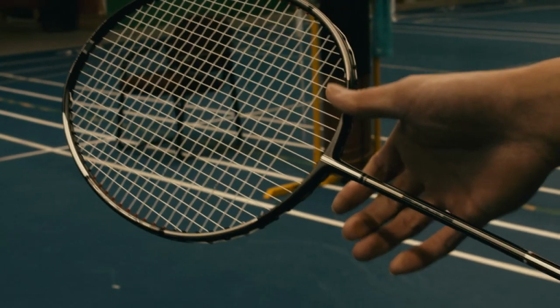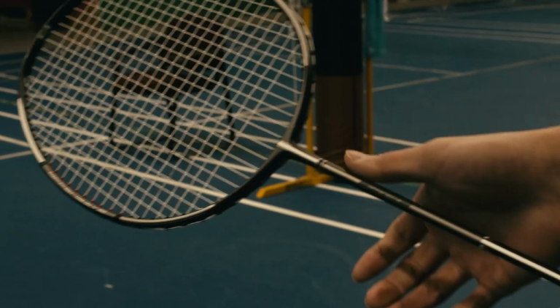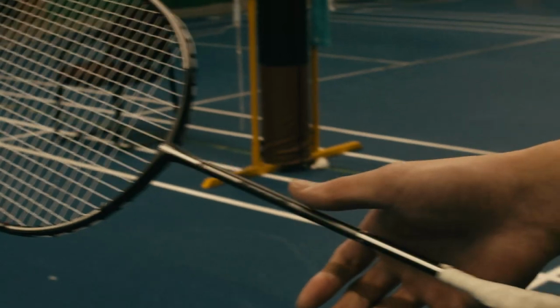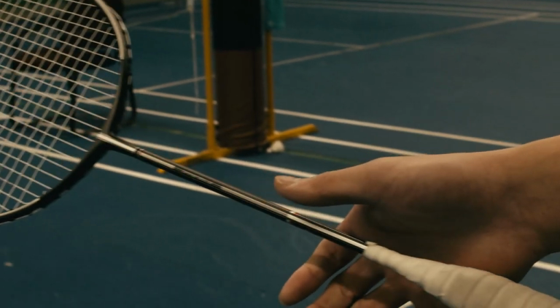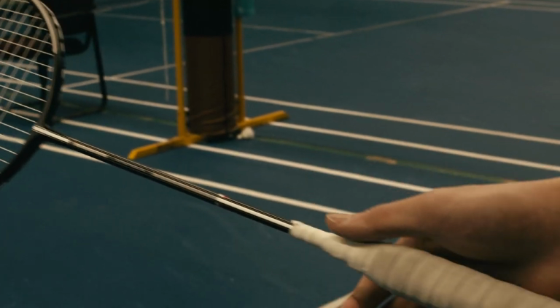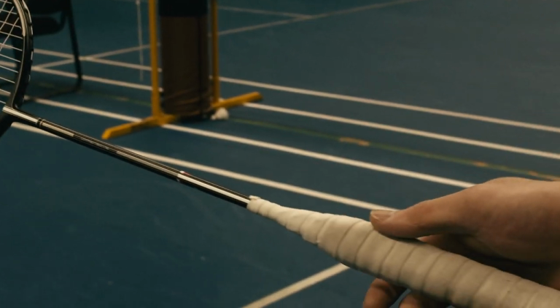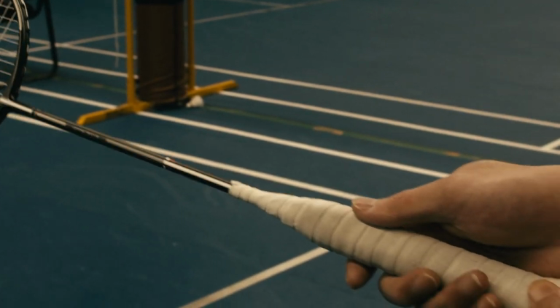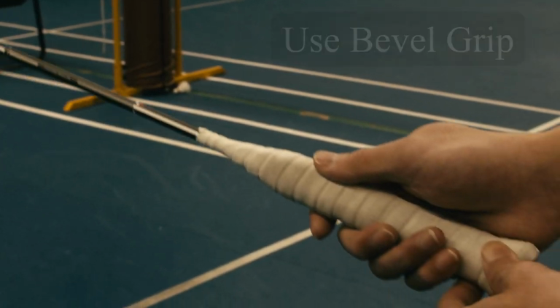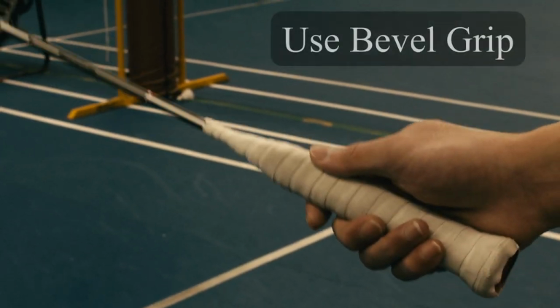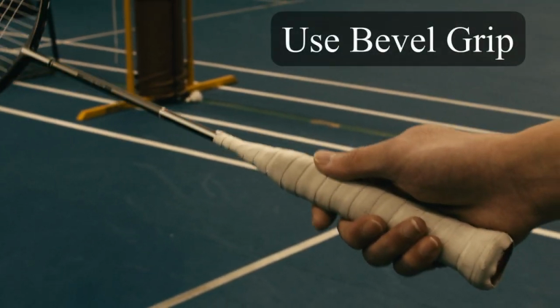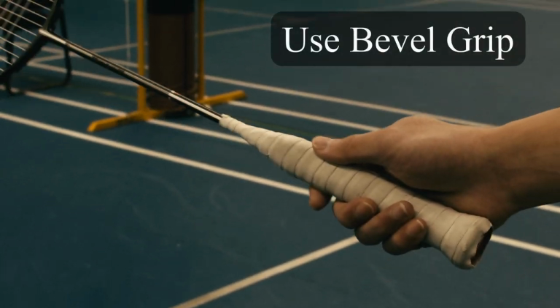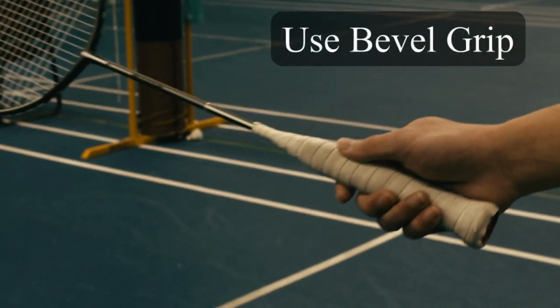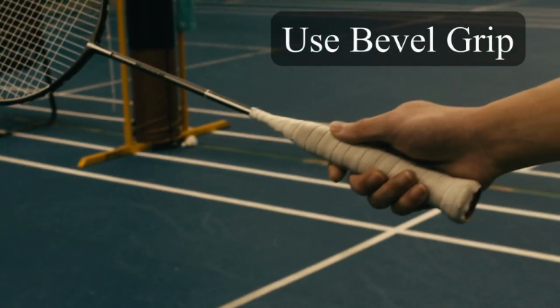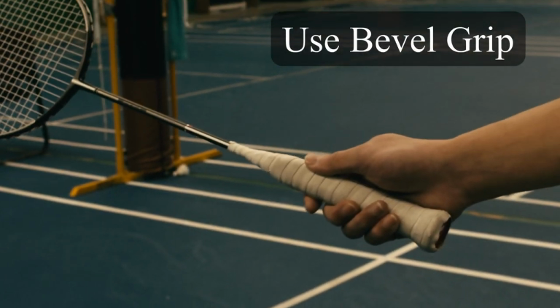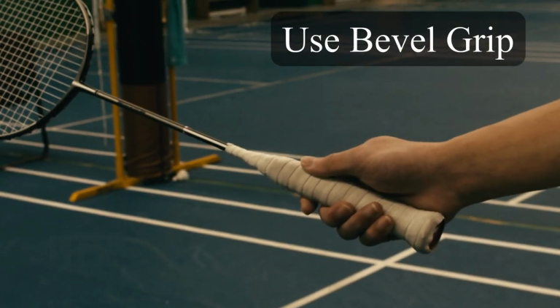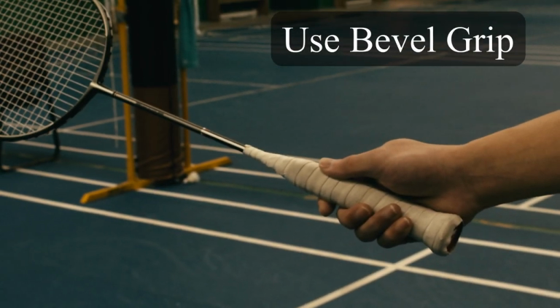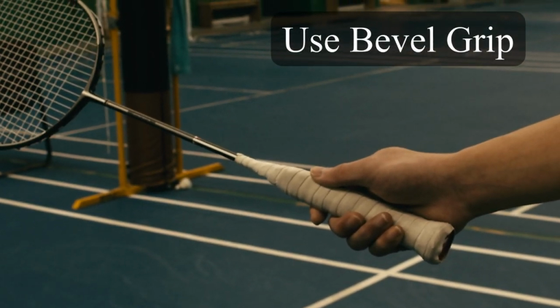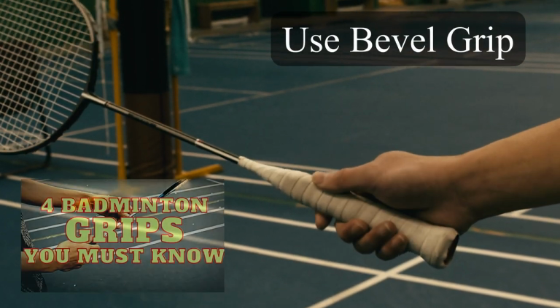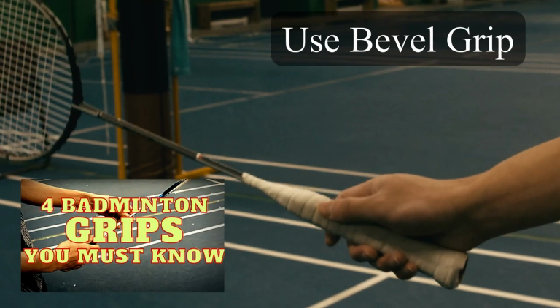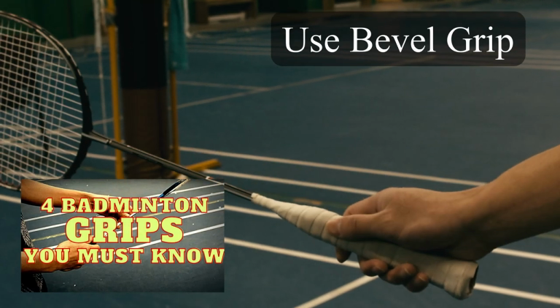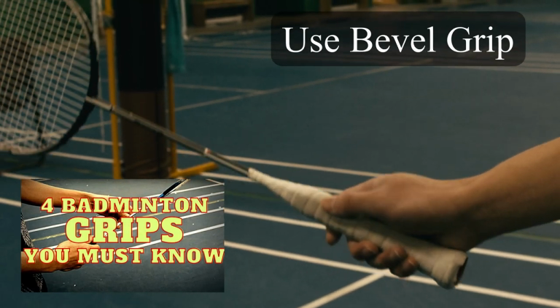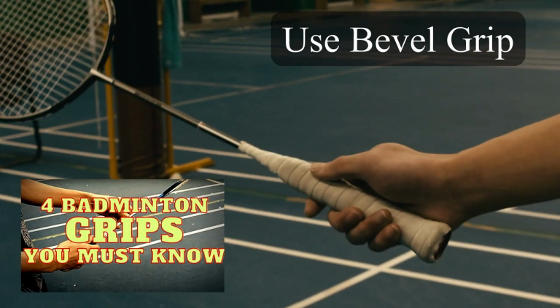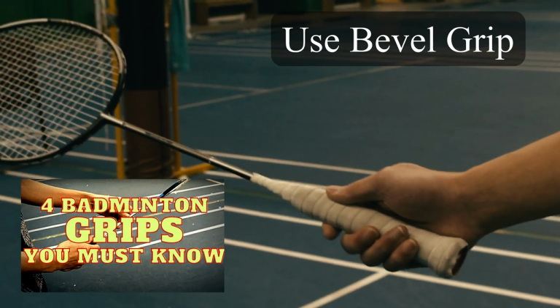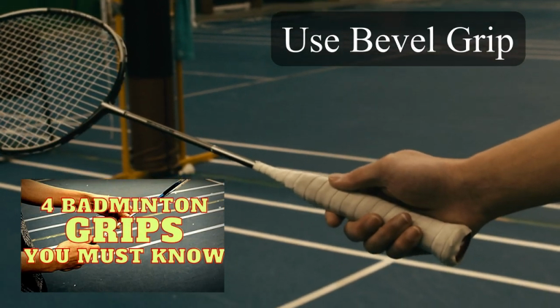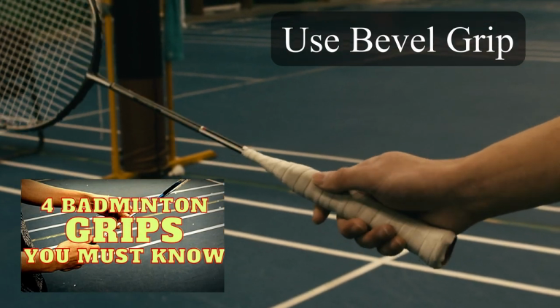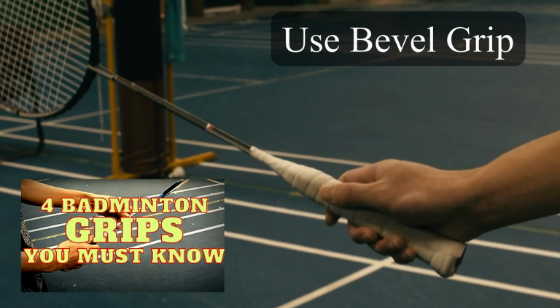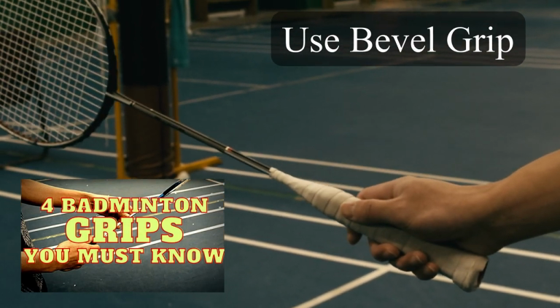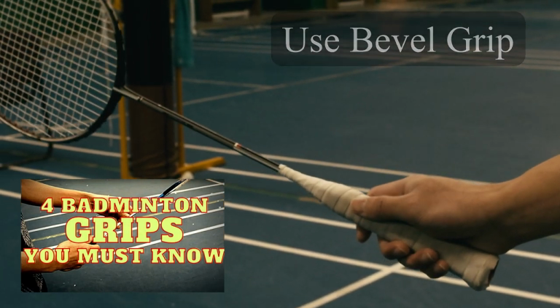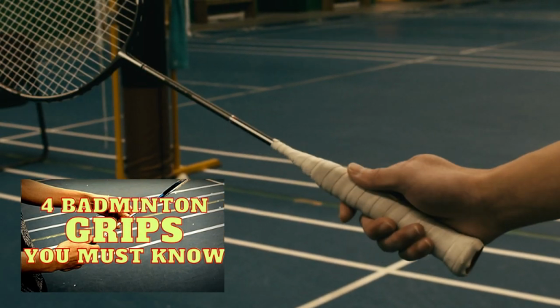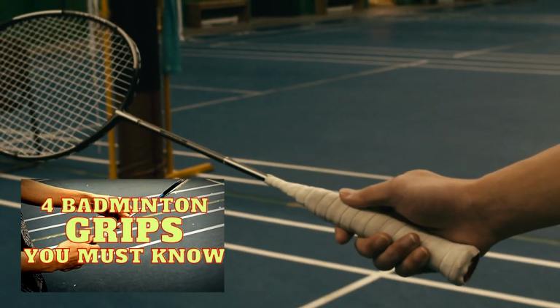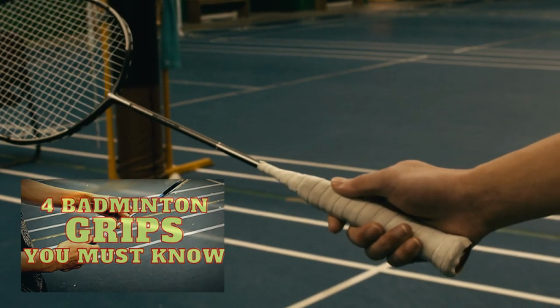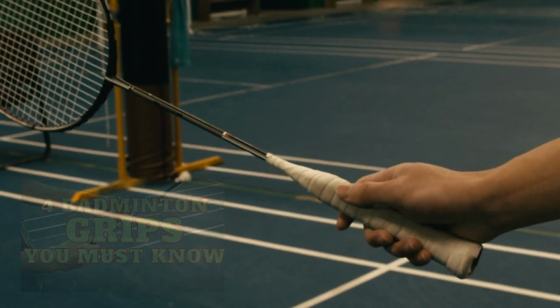Tip number one: bevel grip. Make sure to hold the bevel grip when hitting the backhand clear. If you don't know what the bevel grip is, make sure to watch my other video after this one.